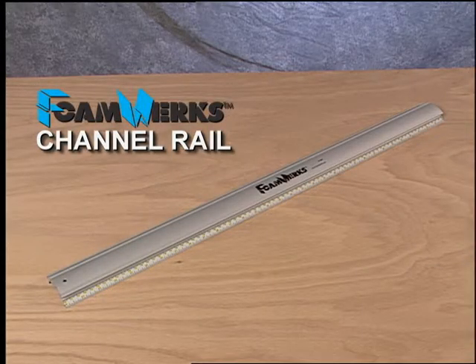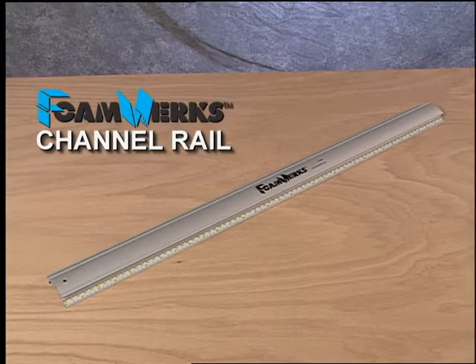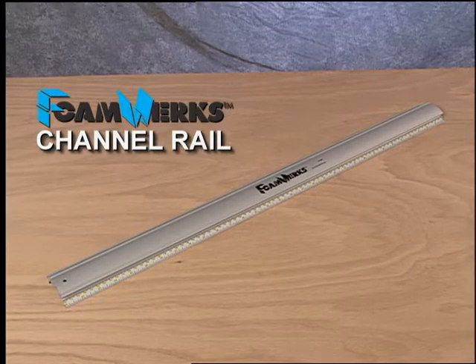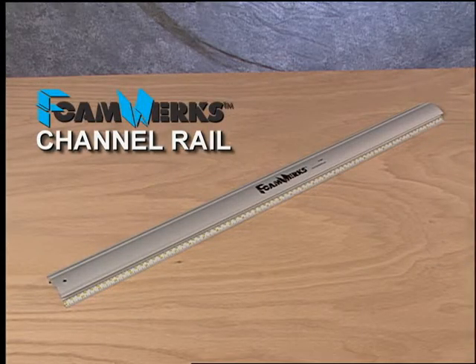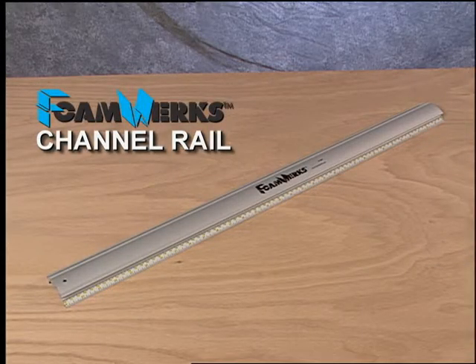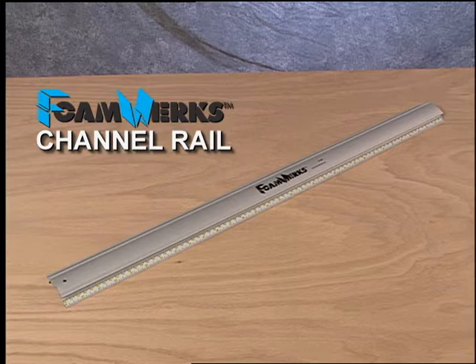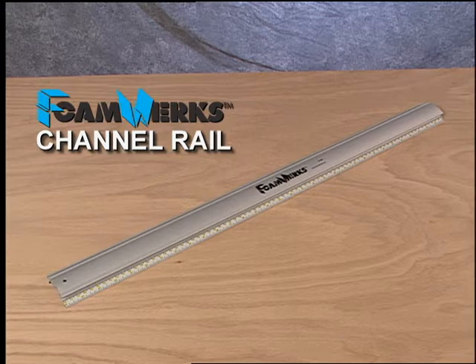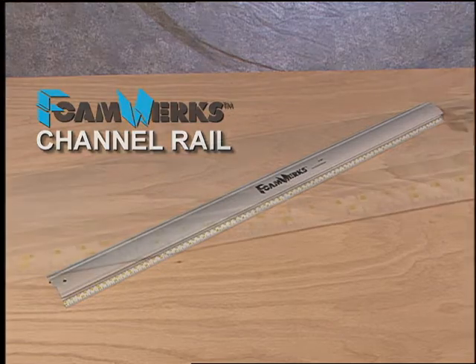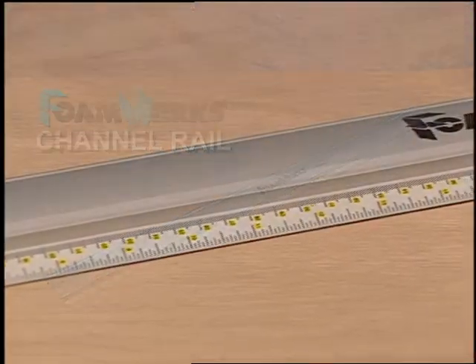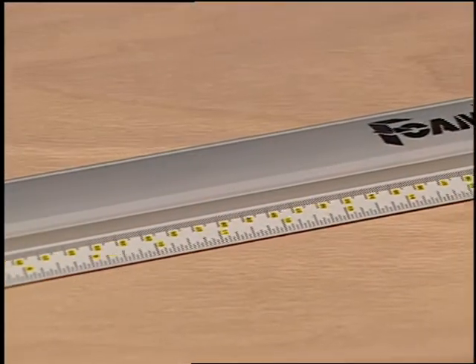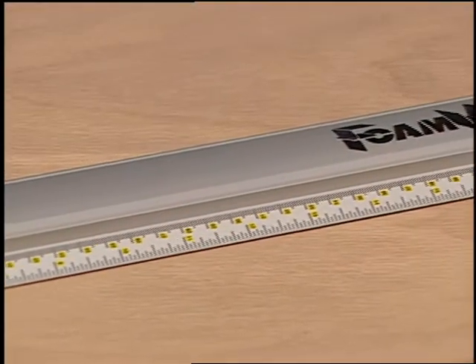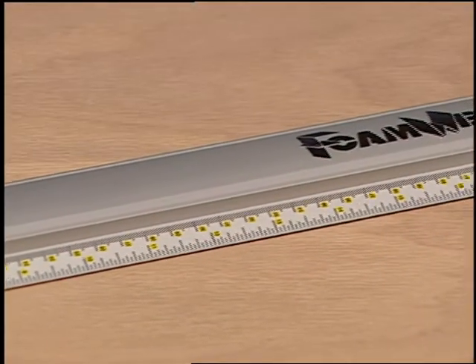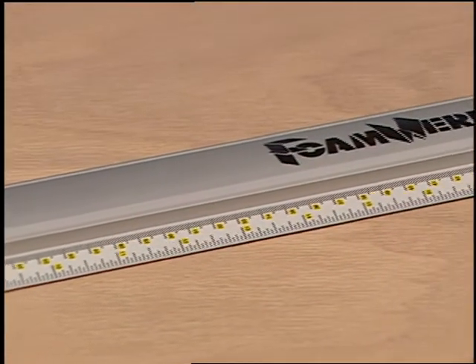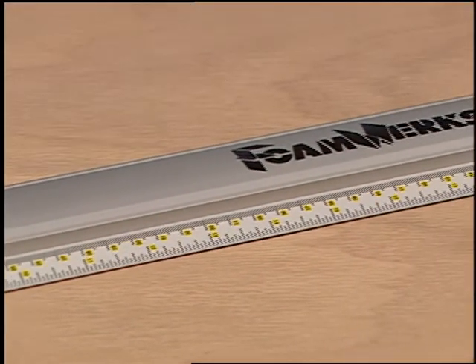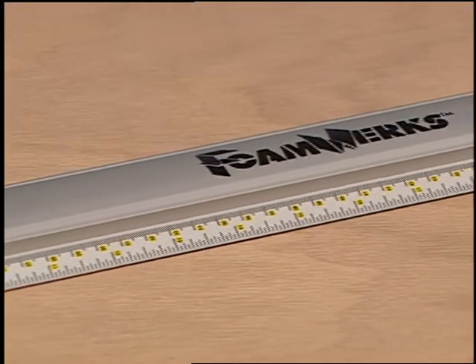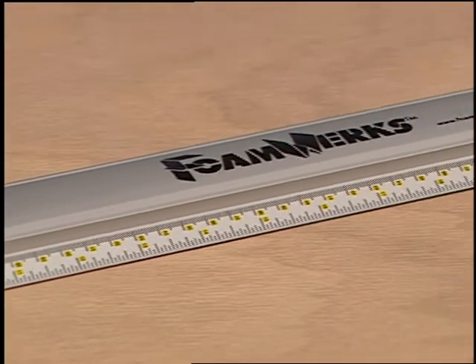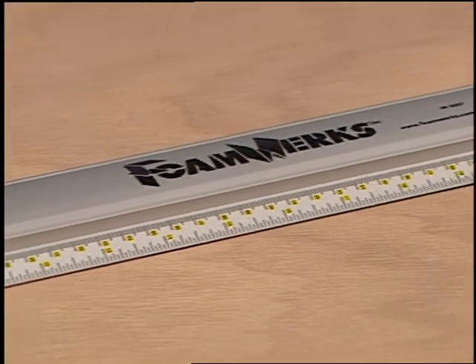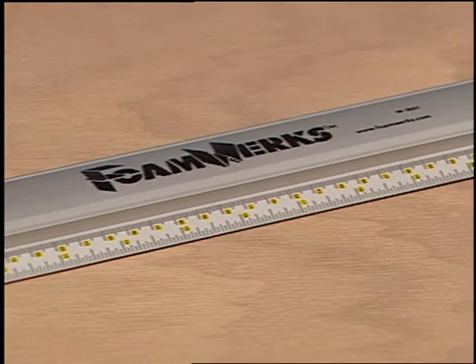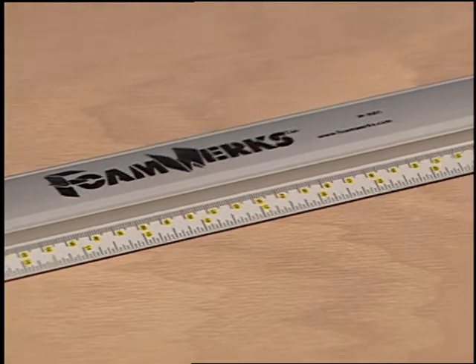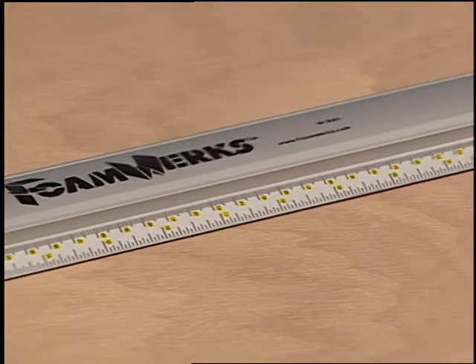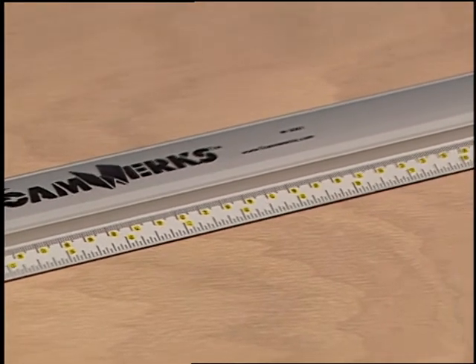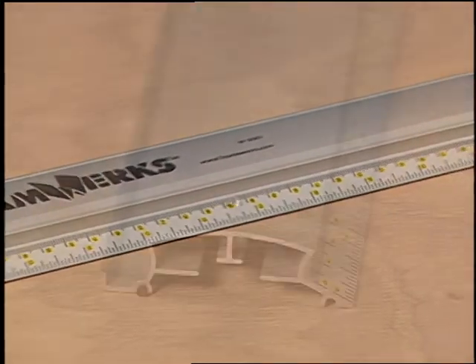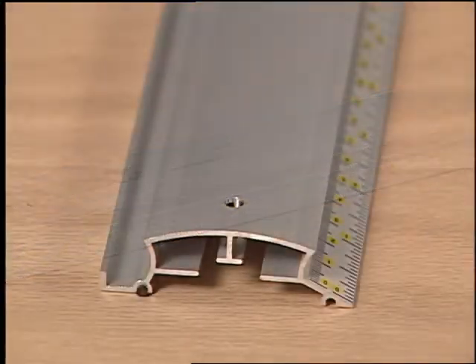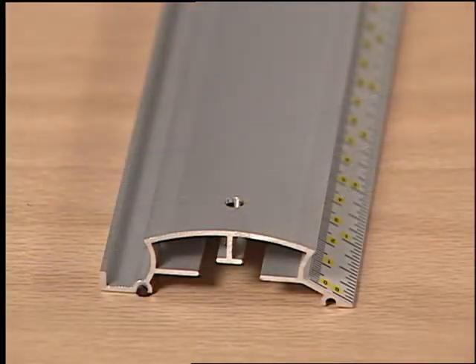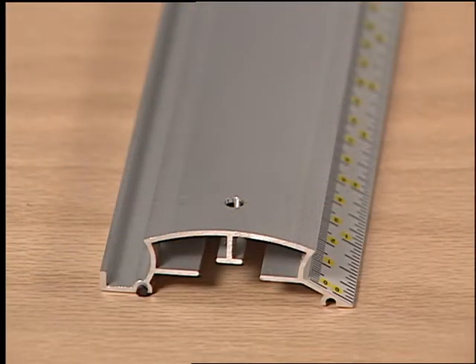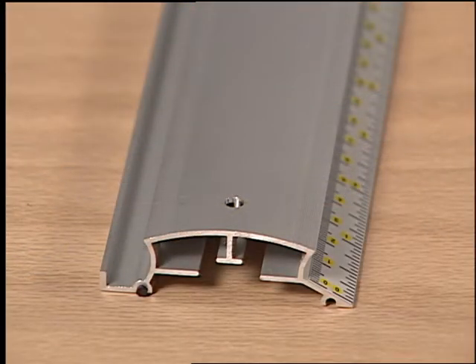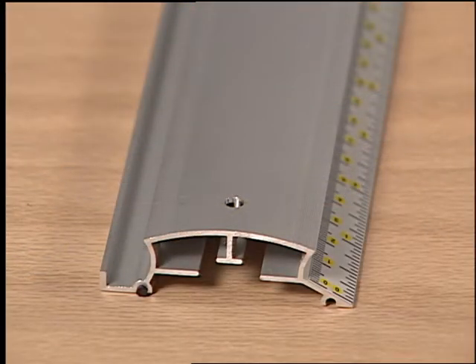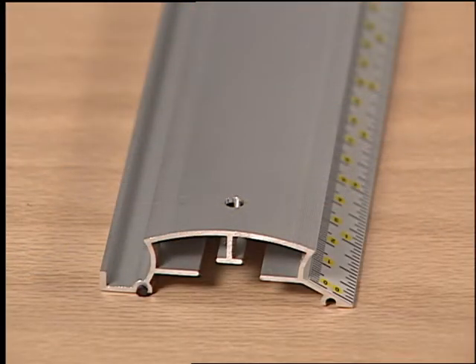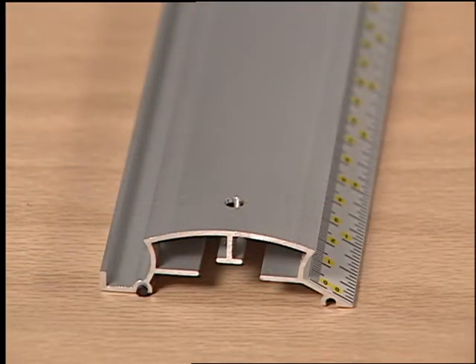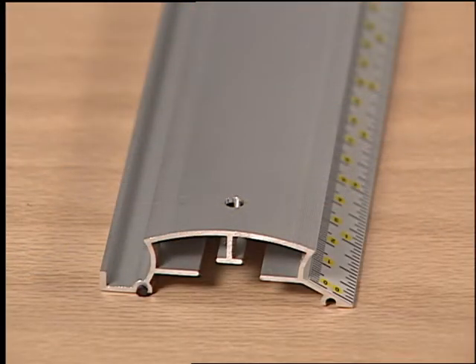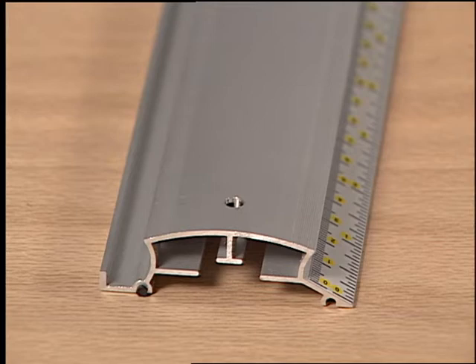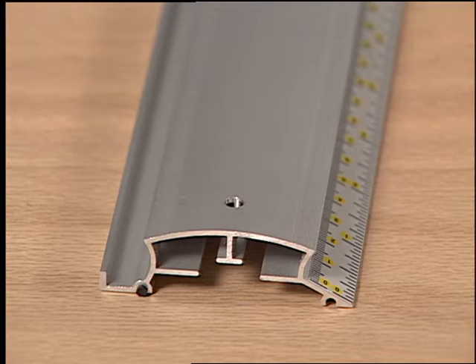The Foamworks channel rail is a 32 inch long straight edge used in conjunction with various Foamworks tools. One side features a scaled edge, and the other side has a raised edge which various Foamworks tools can hook onto.